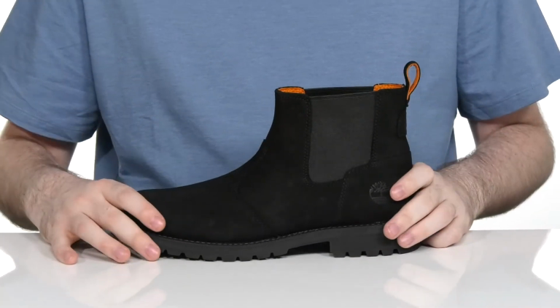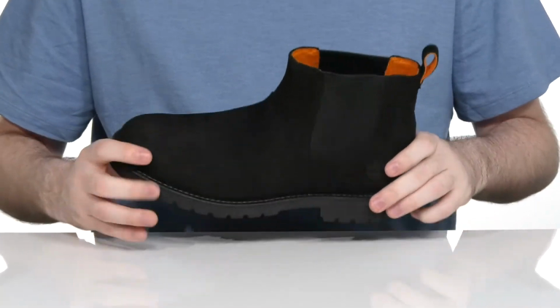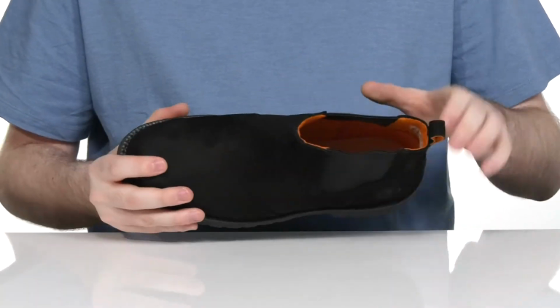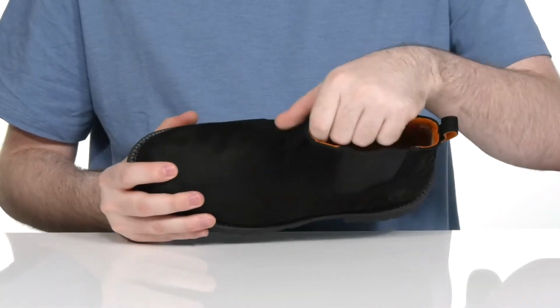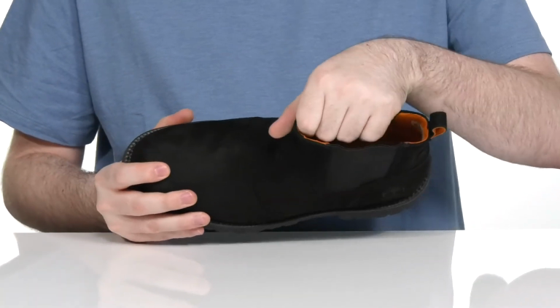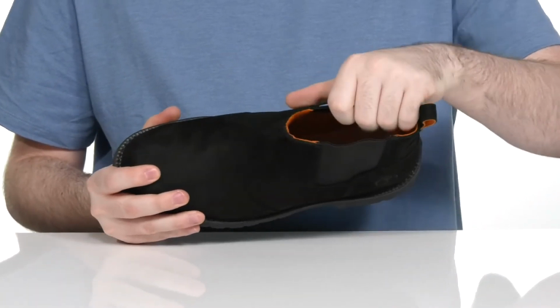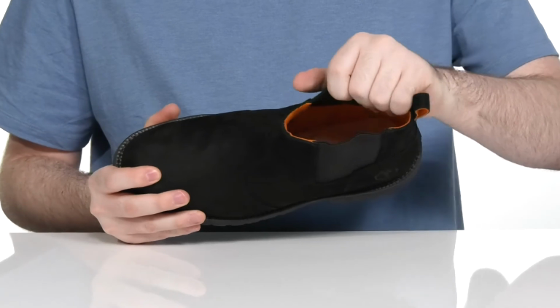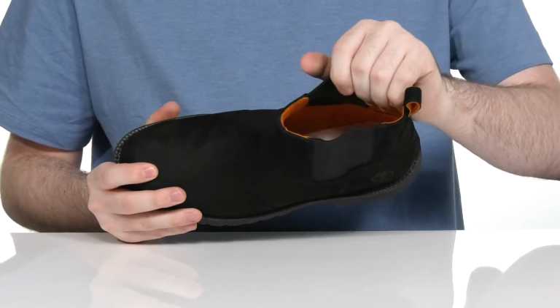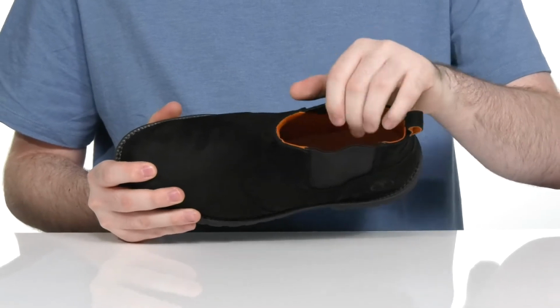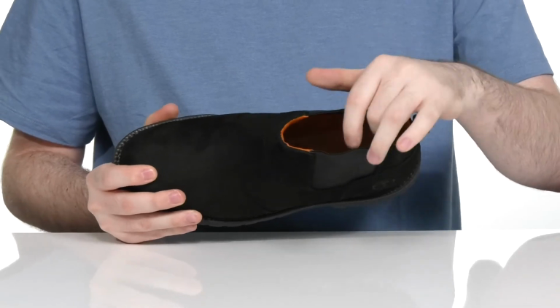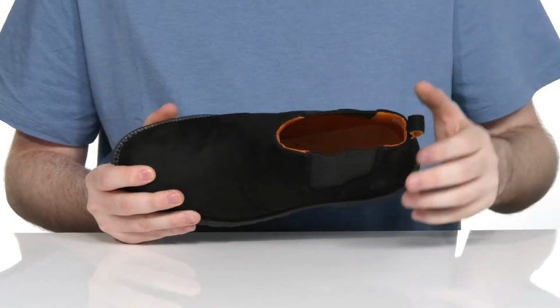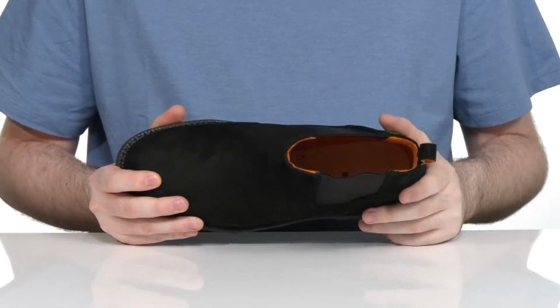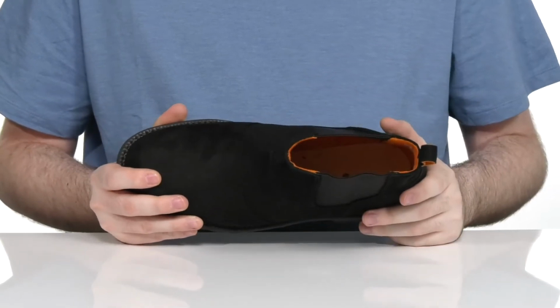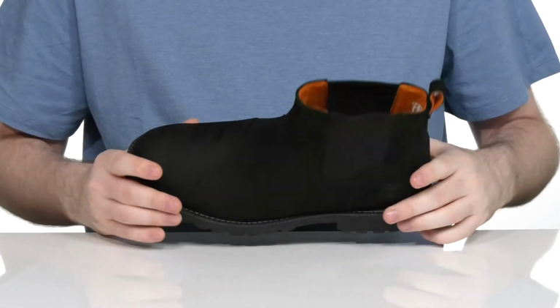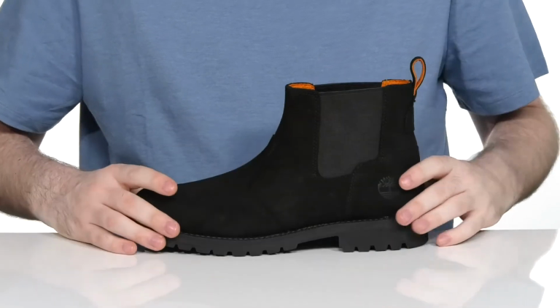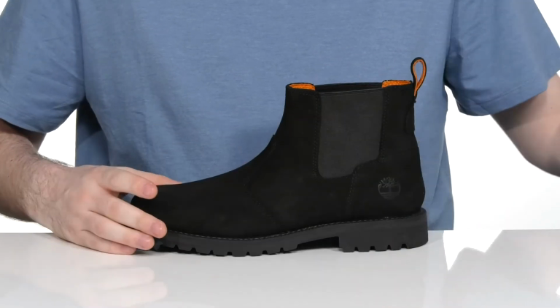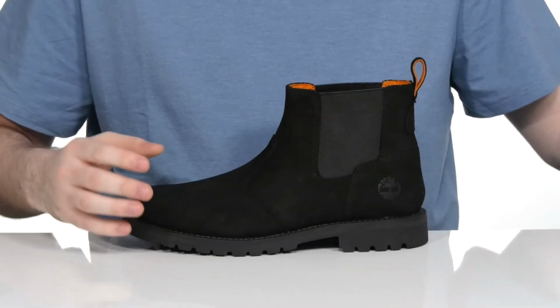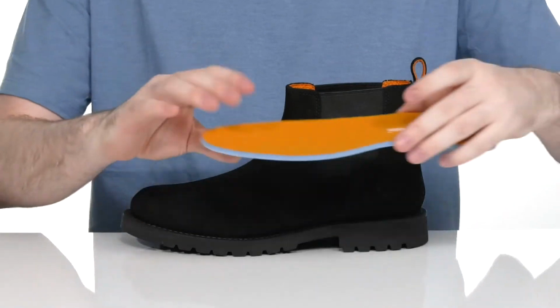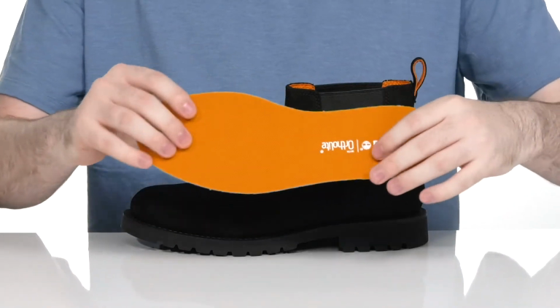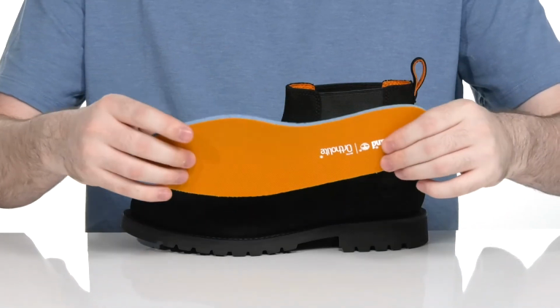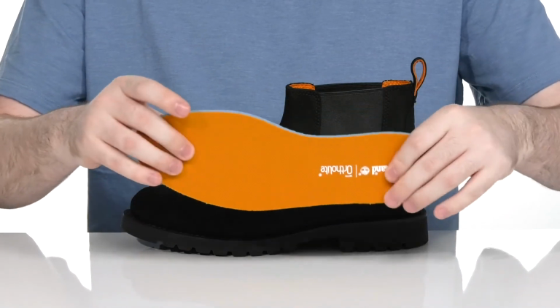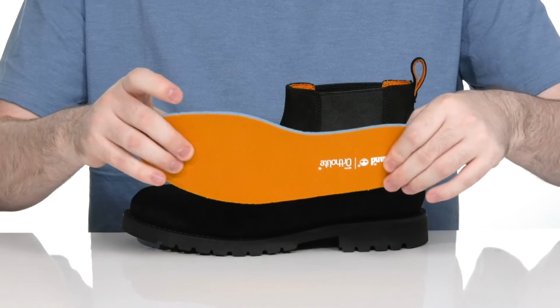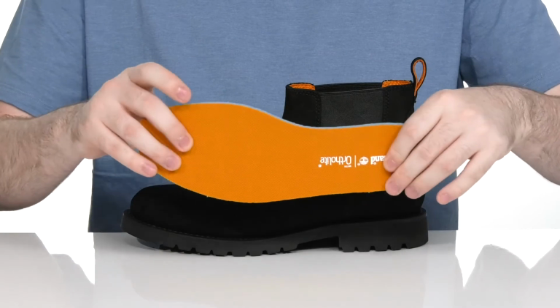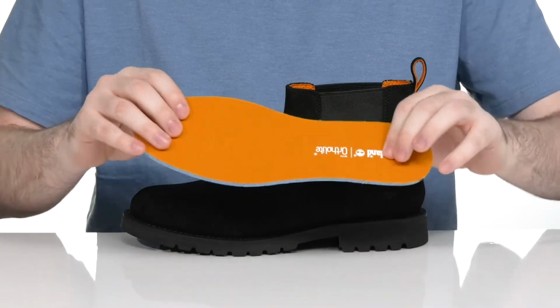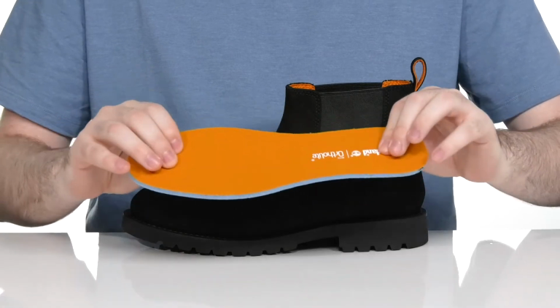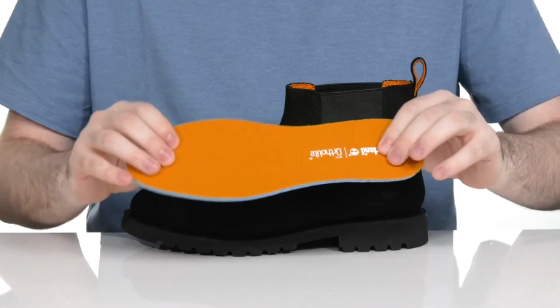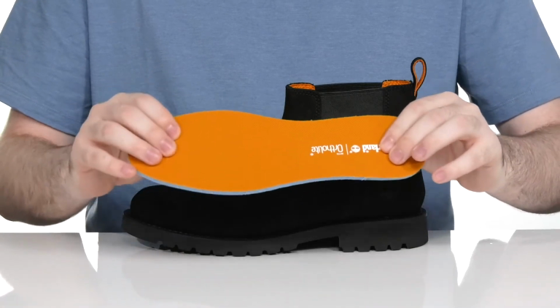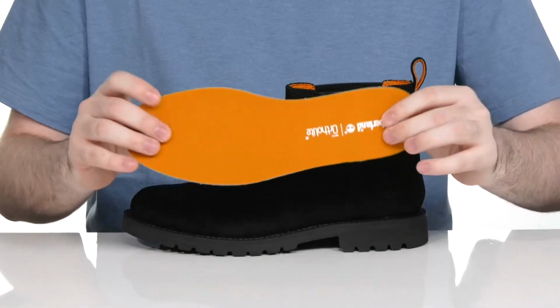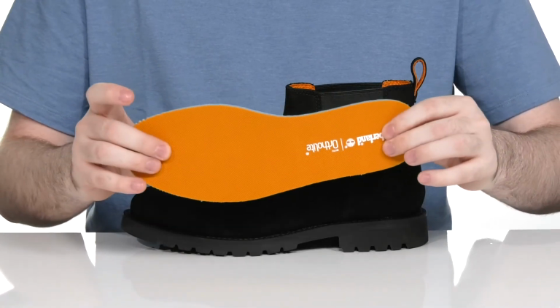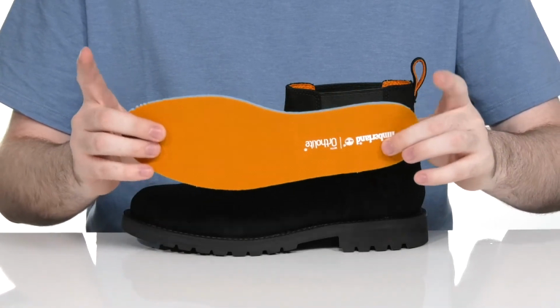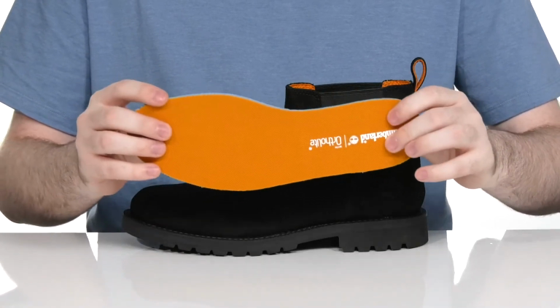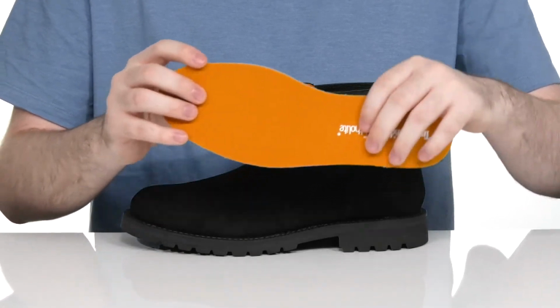The inside lining is leather and textile, keeping it cool and breathable. It comes with a removable Ortholite memory foam footbed to keep you cushioned underfoot and comfortable.